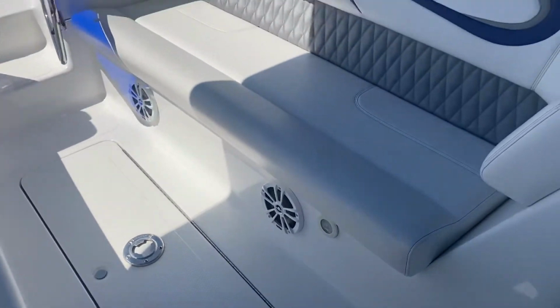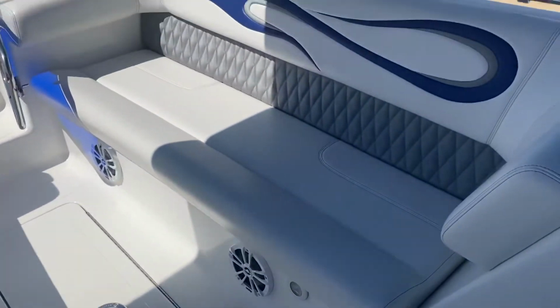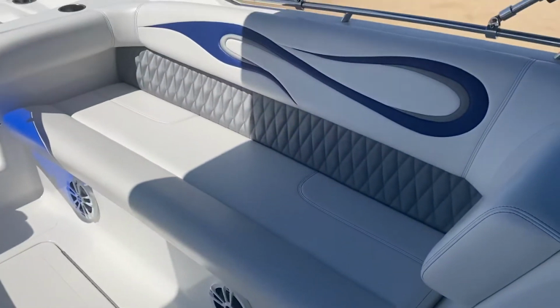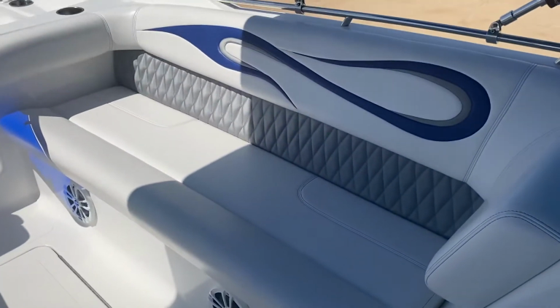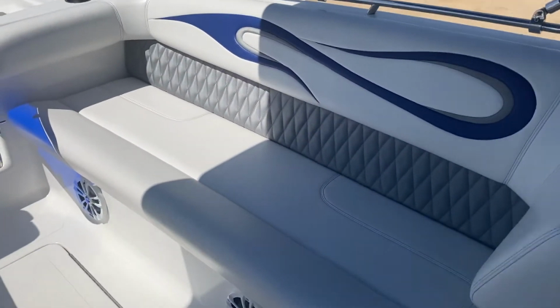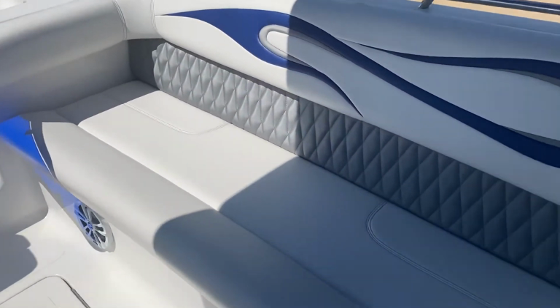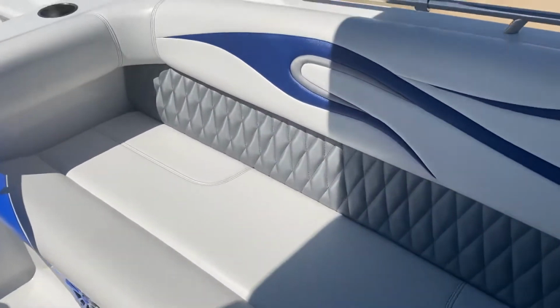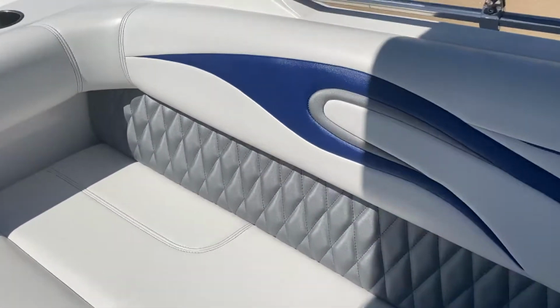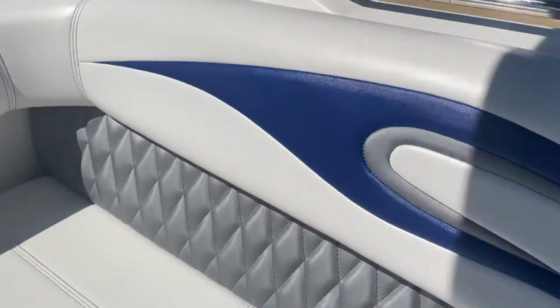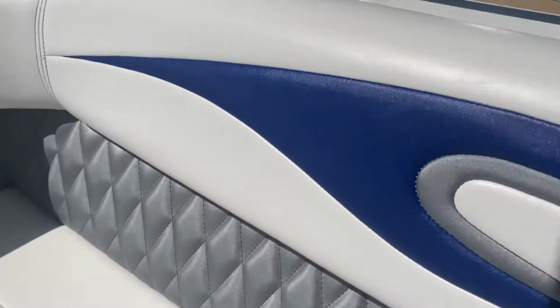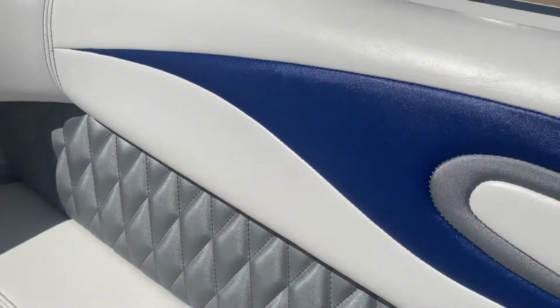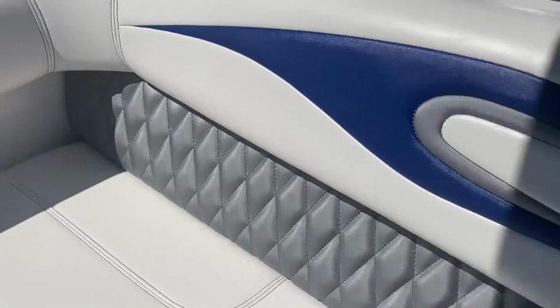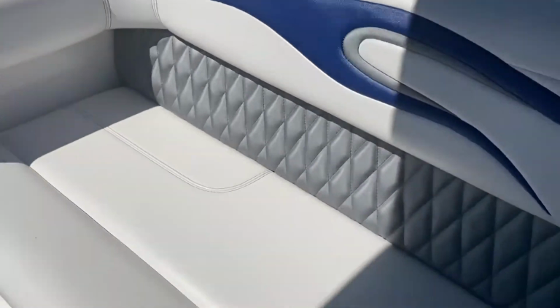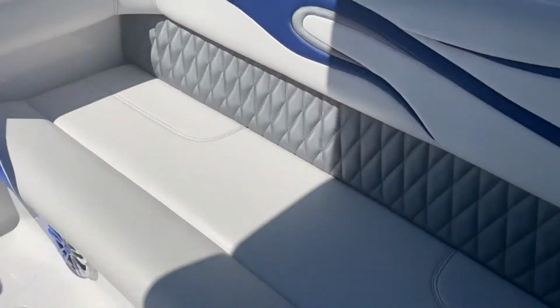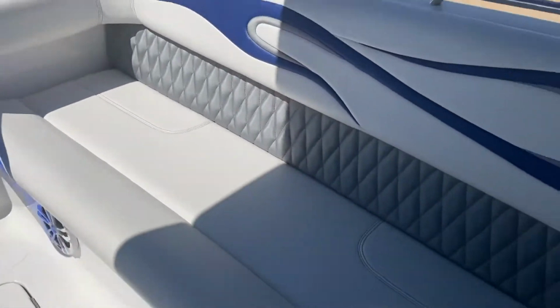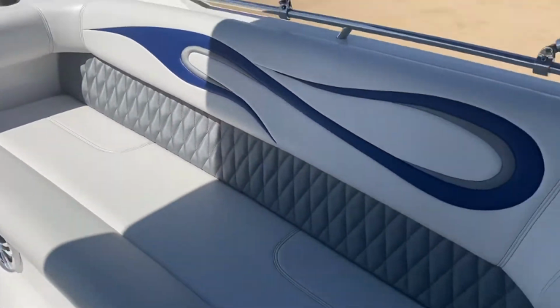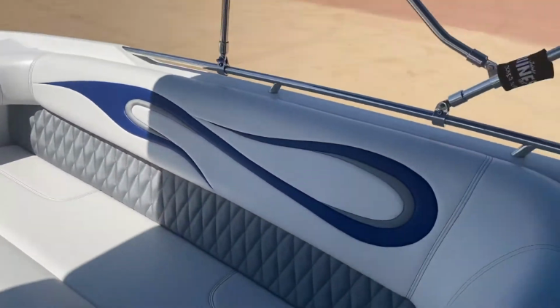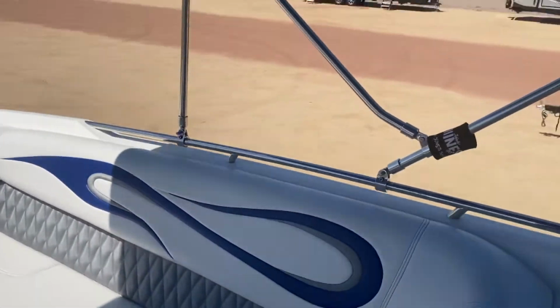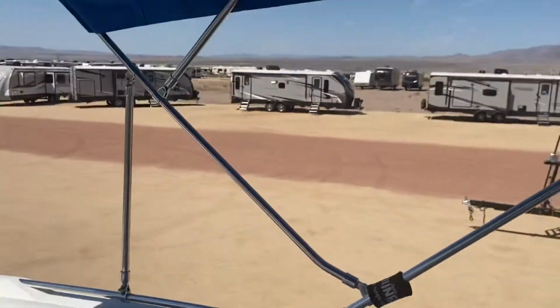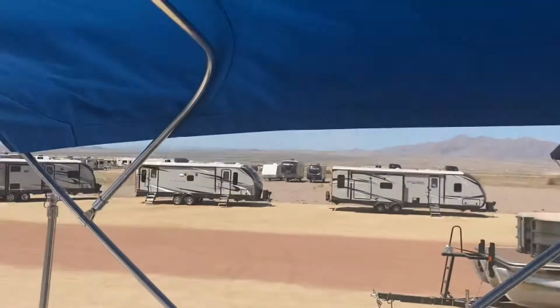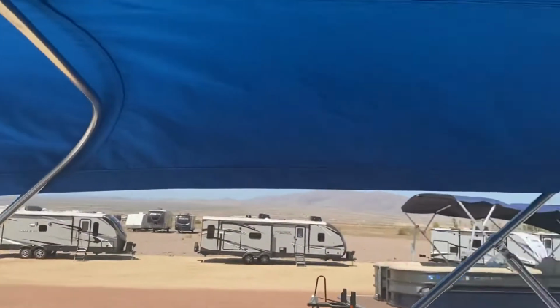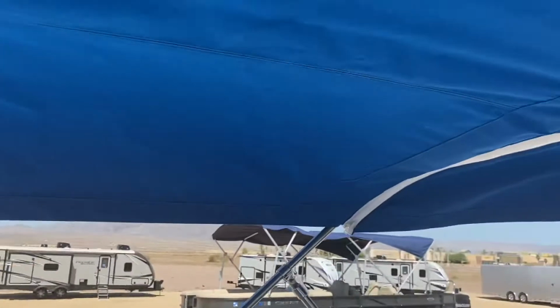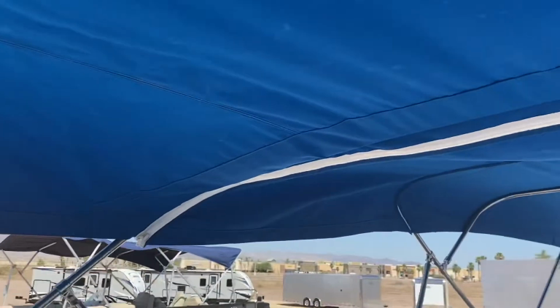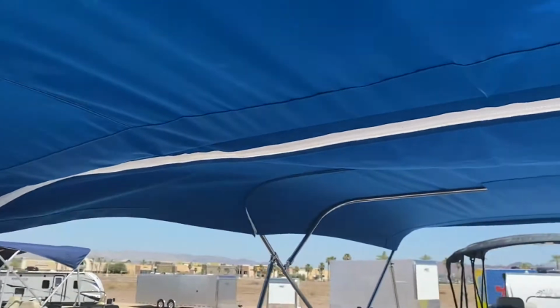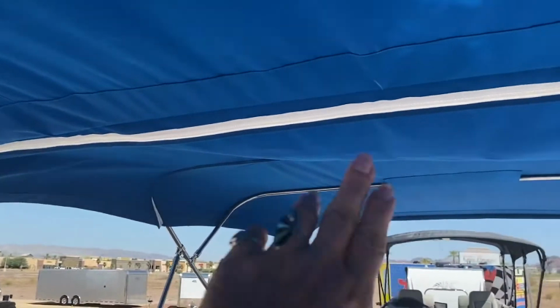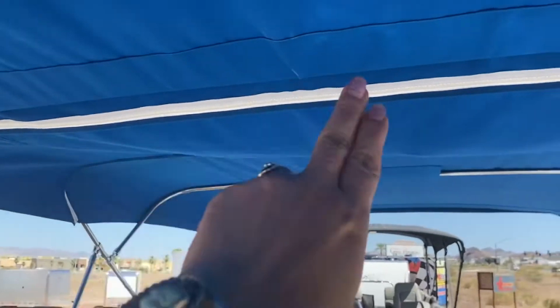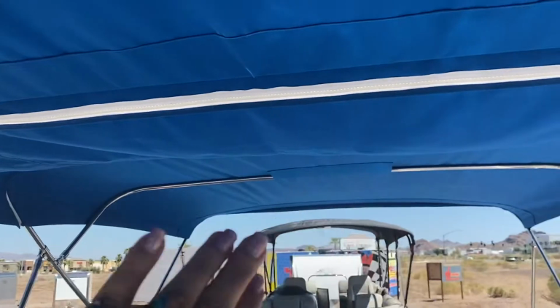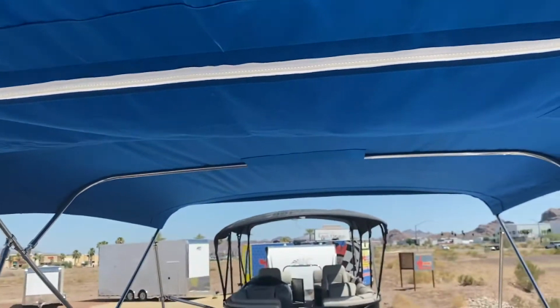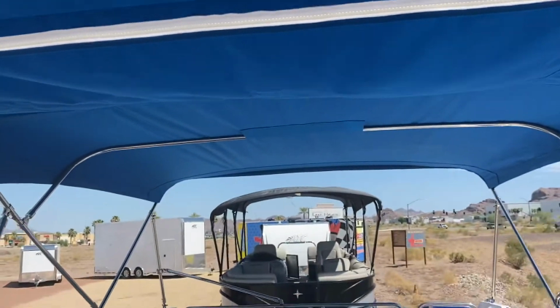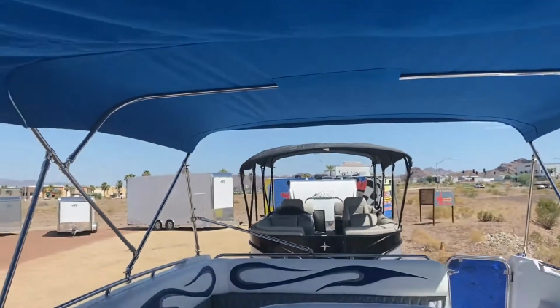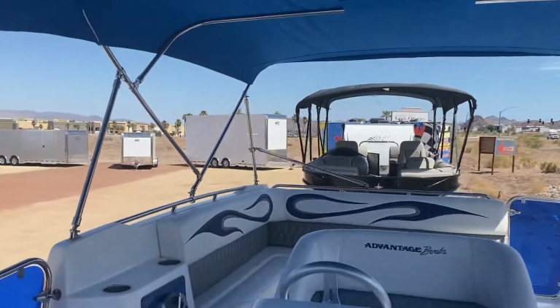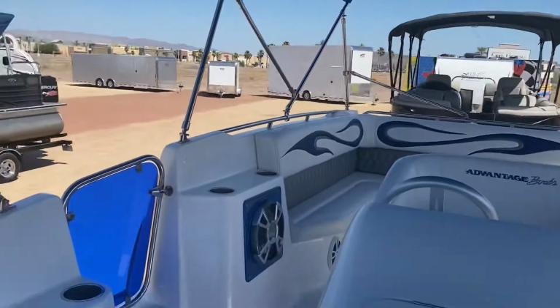Again, this new upholstery — look how beautiful this is, gorgeous. You've got a cover, you've got a double bimini. You have the option on the bimini to take out the center so you have two separate biminis.